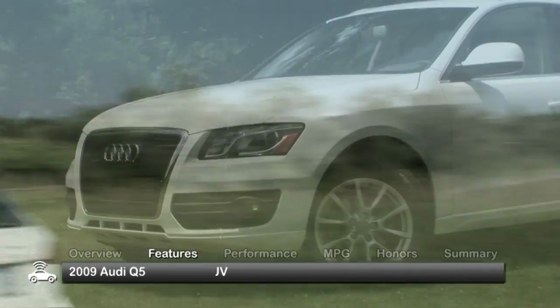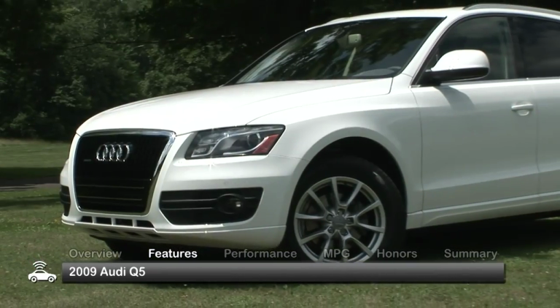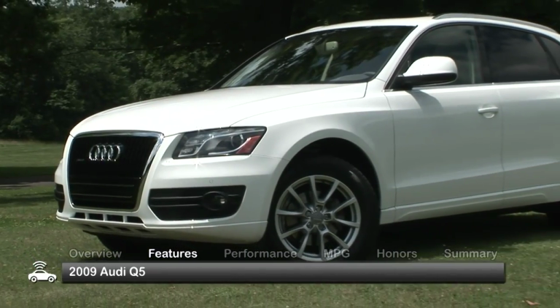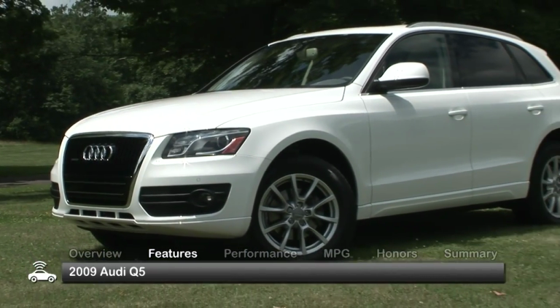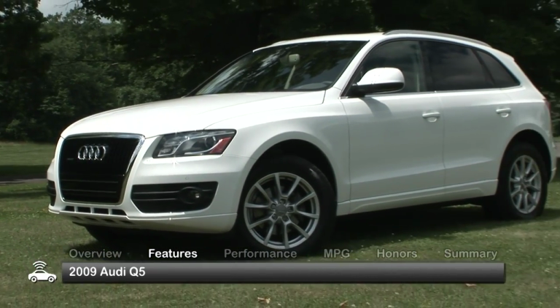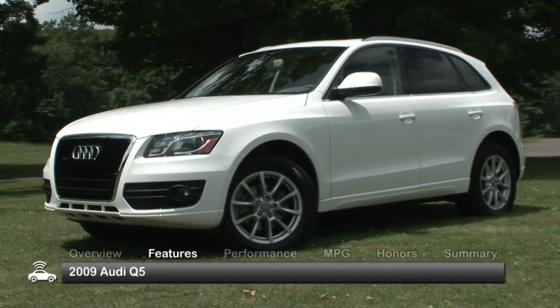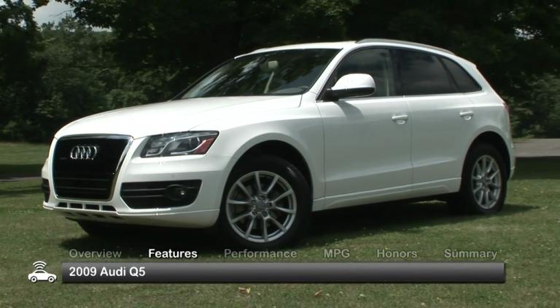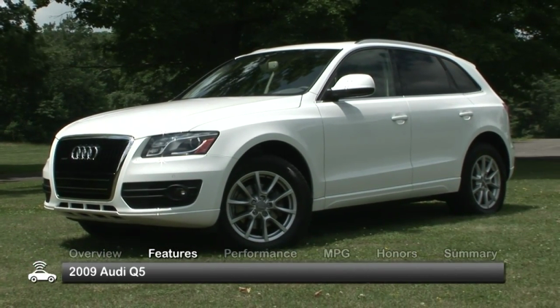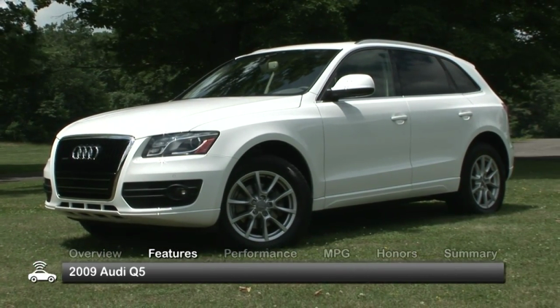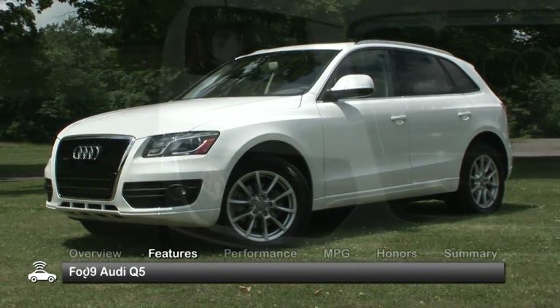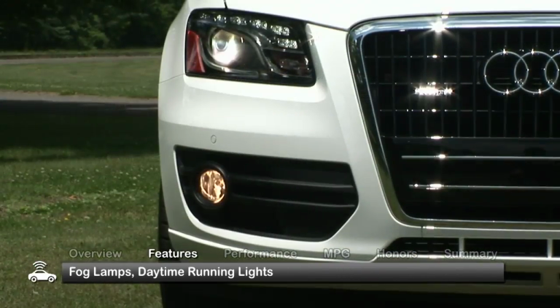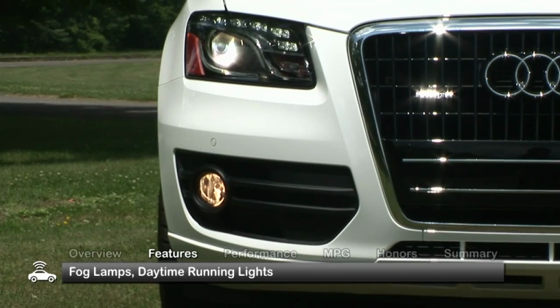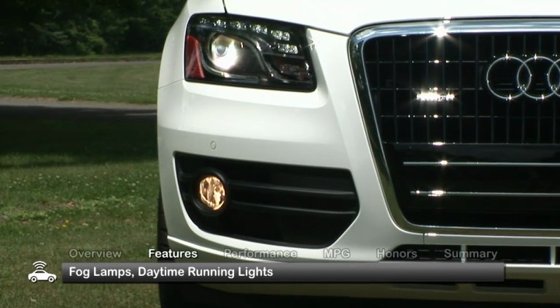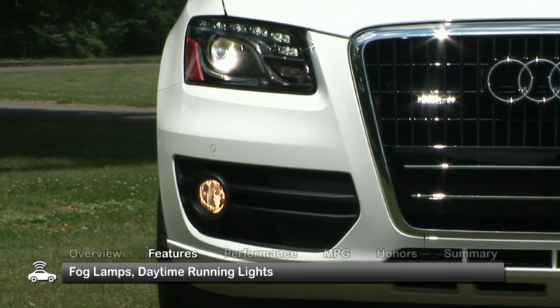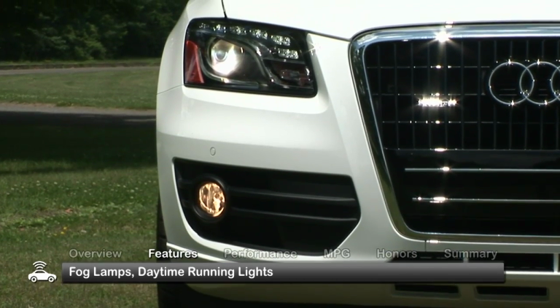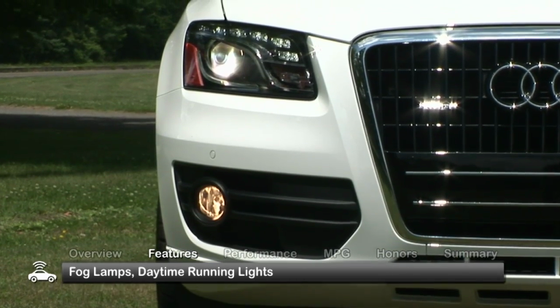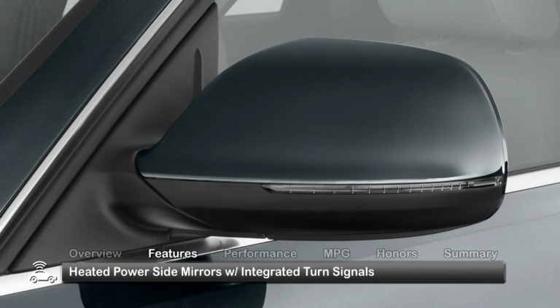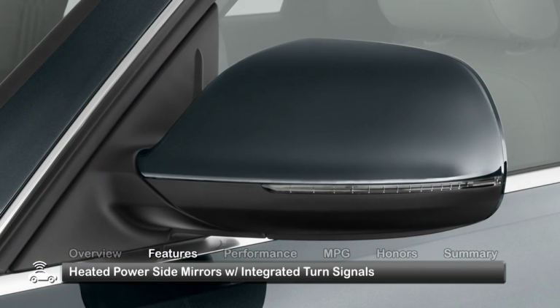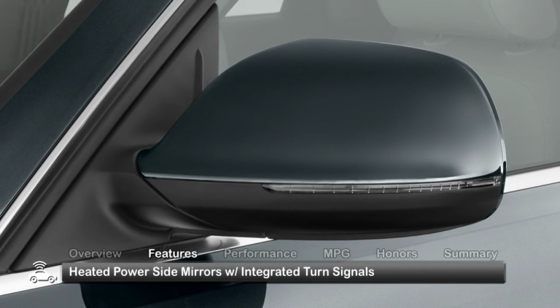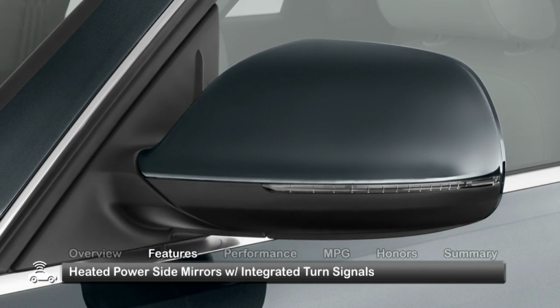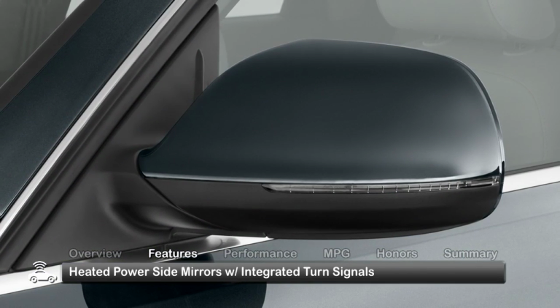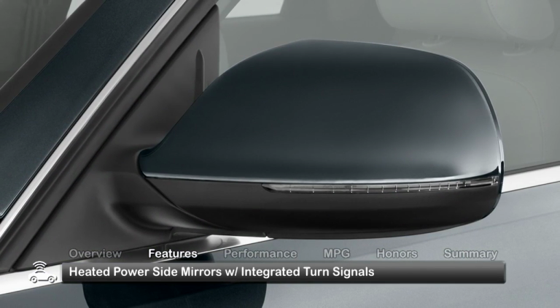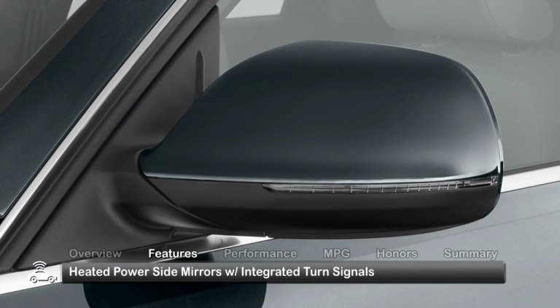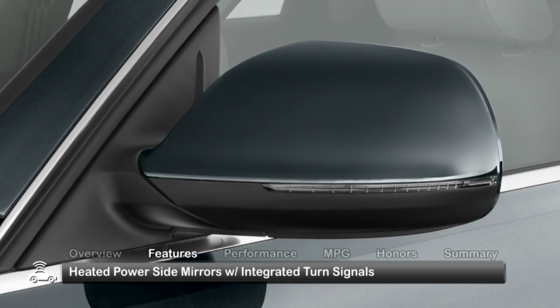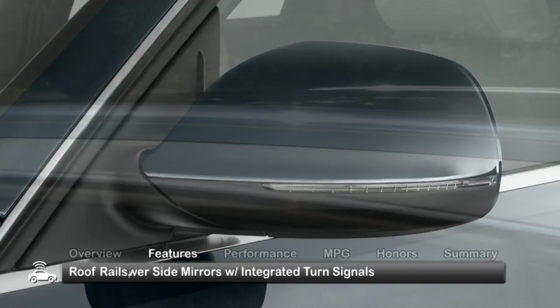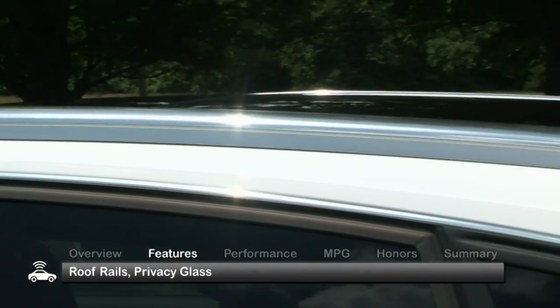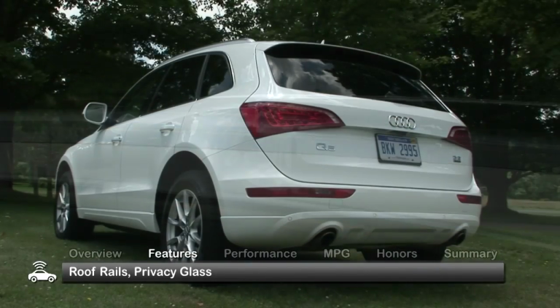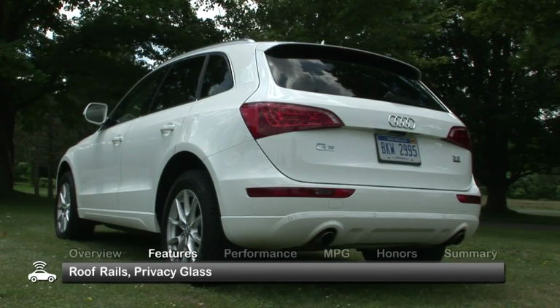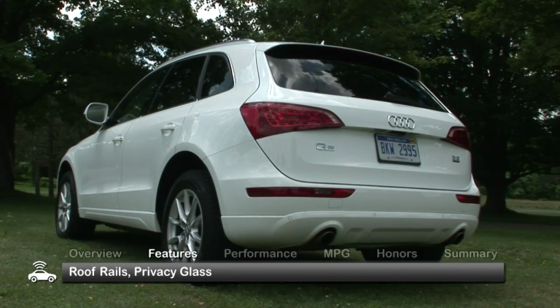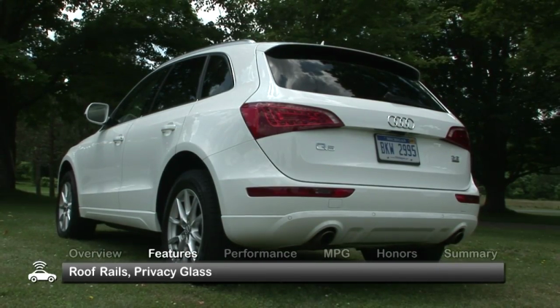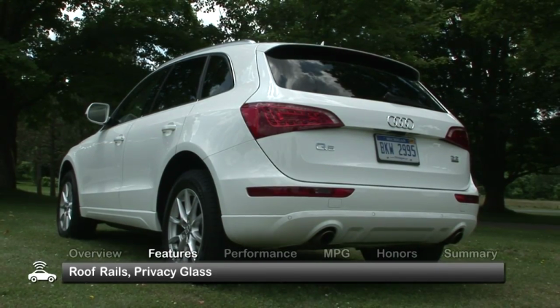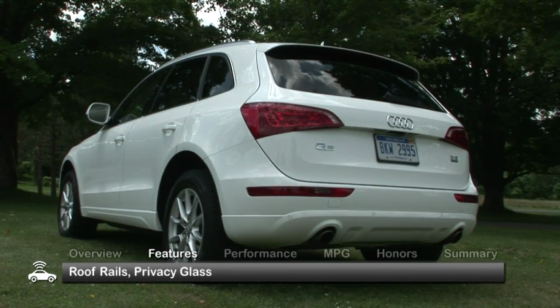The 2009 Audi Q5 has aggressive styling and comes standard with fog lamps, daytime running lights, and heated power side mirrors with integrated turn signals. Roof rails and rear privacy glass are also standard.